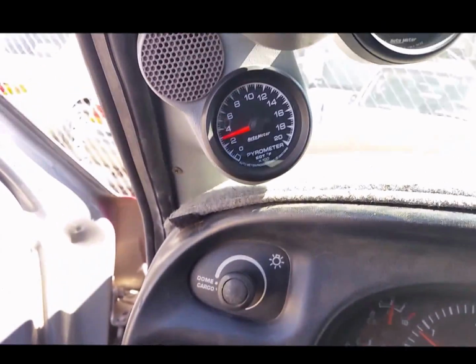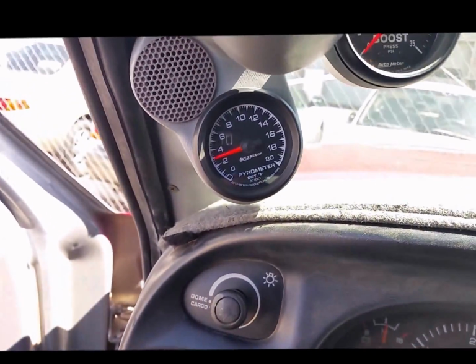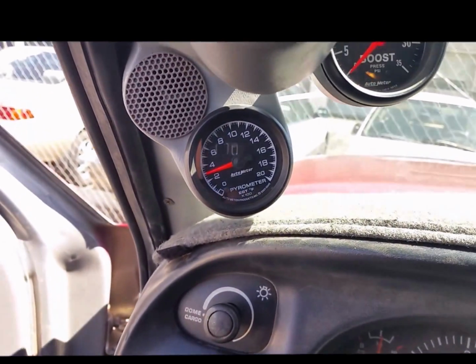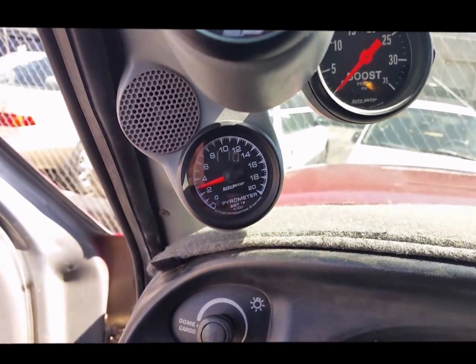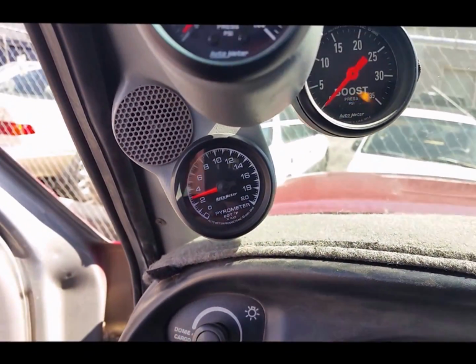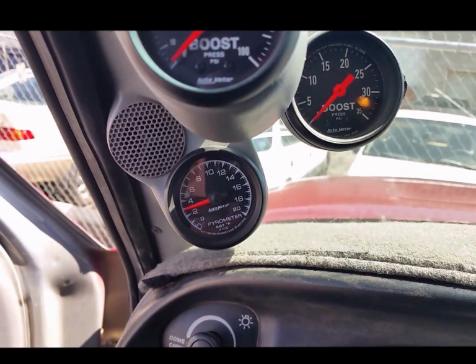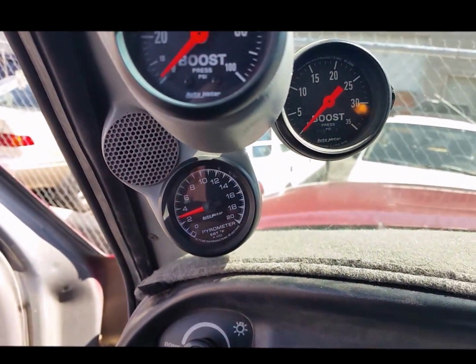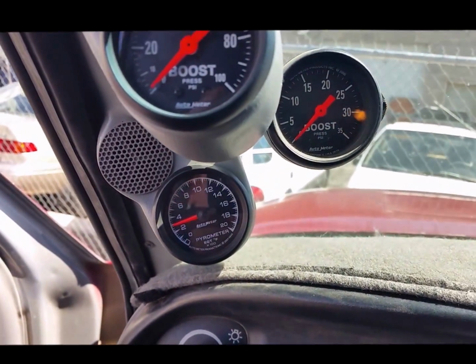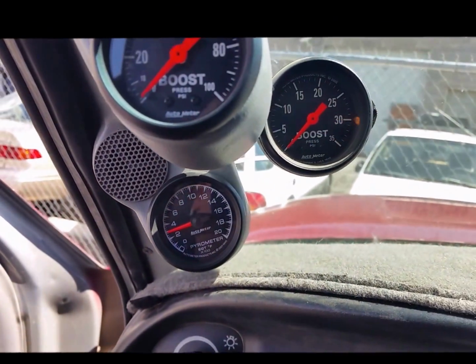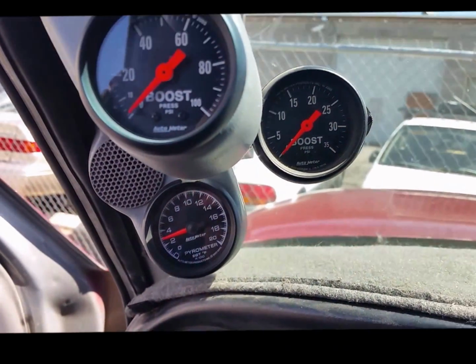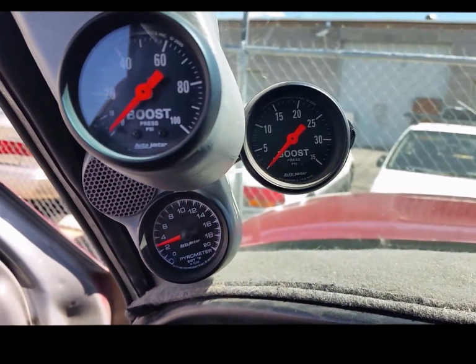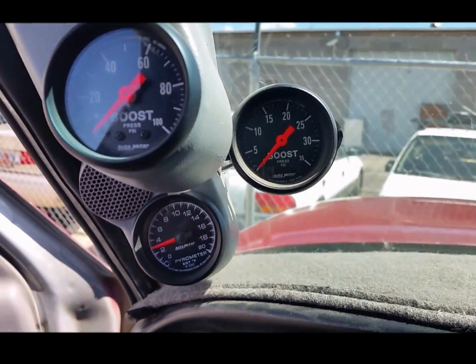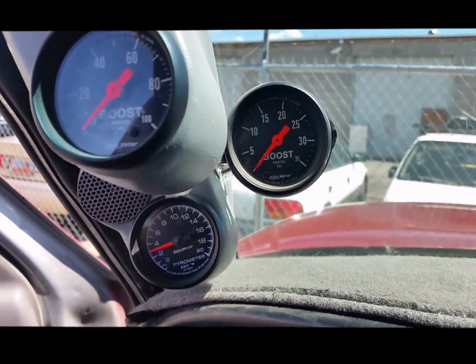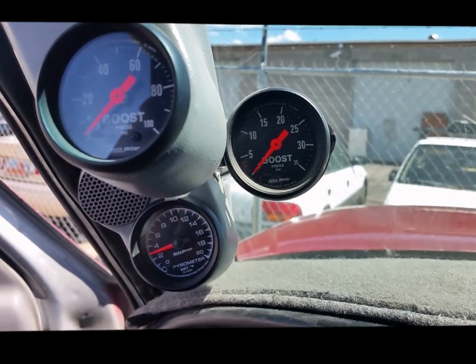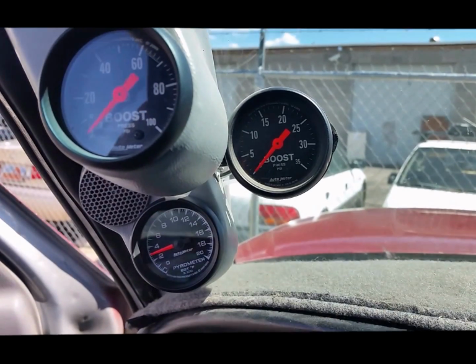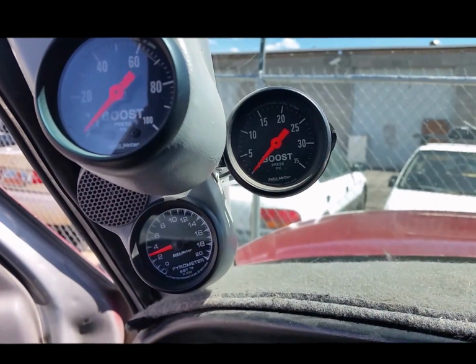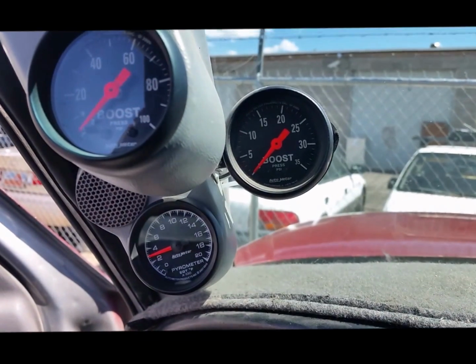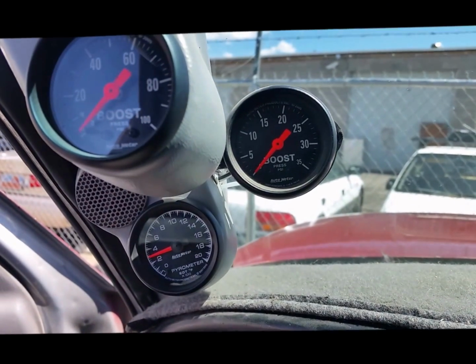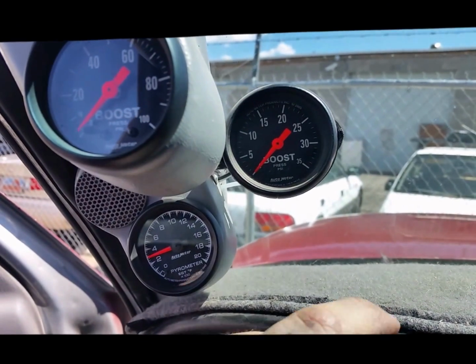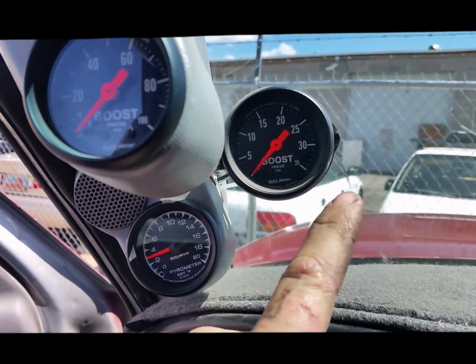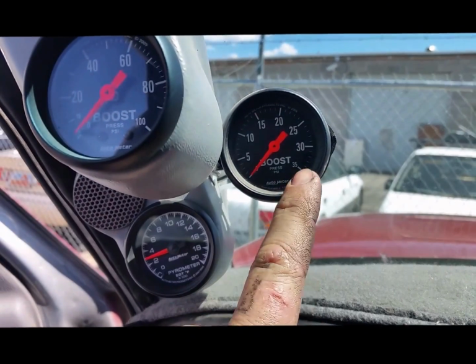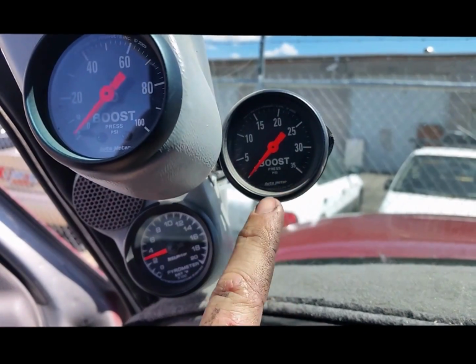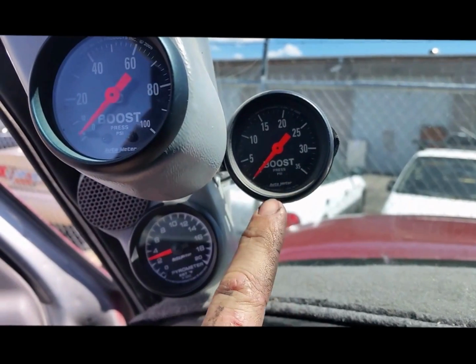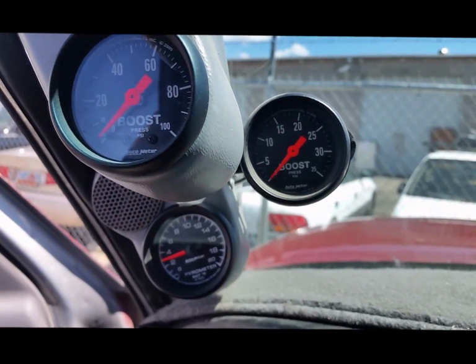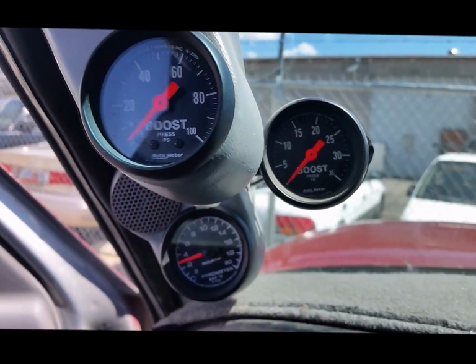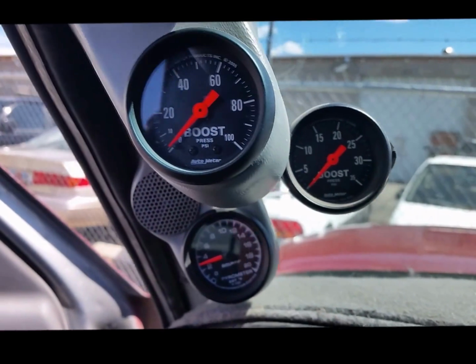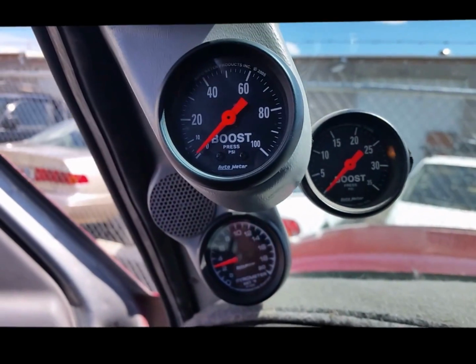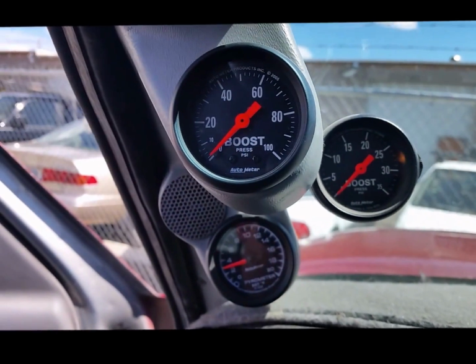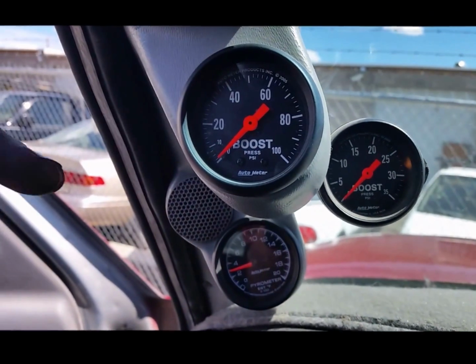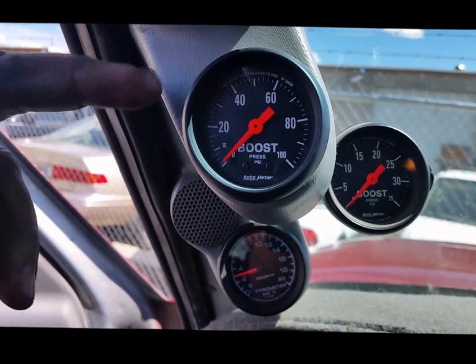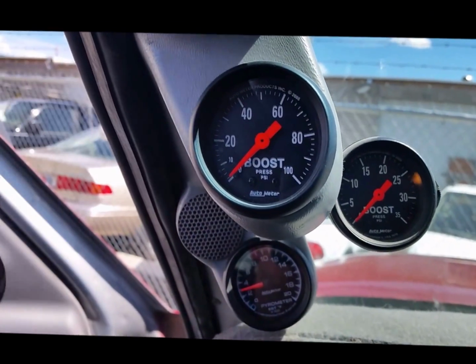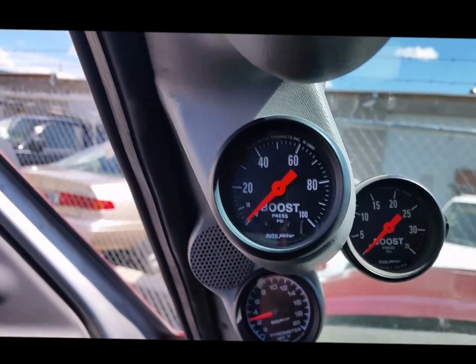Full set of gauges: pyro, boost from the big S480, and total boost.